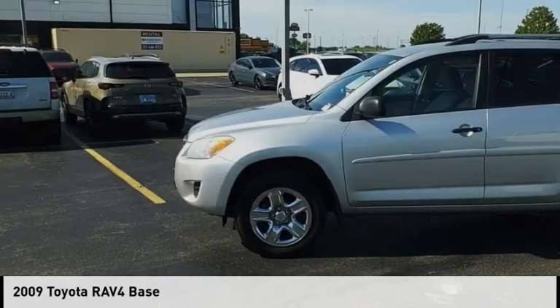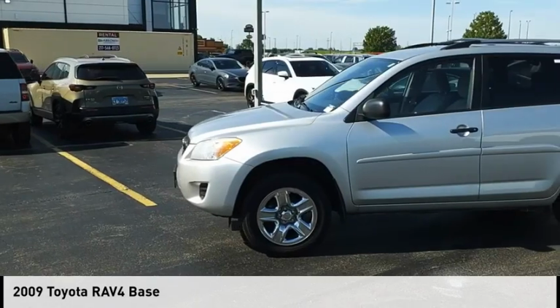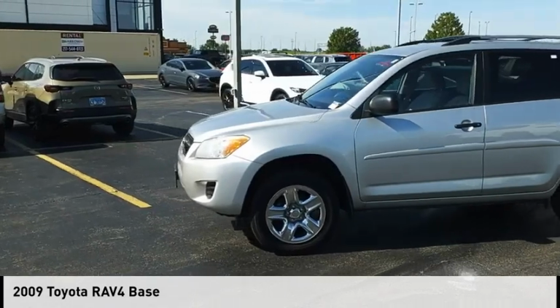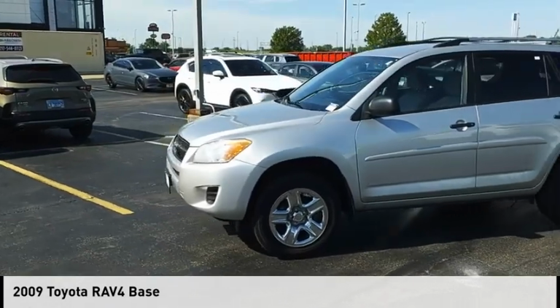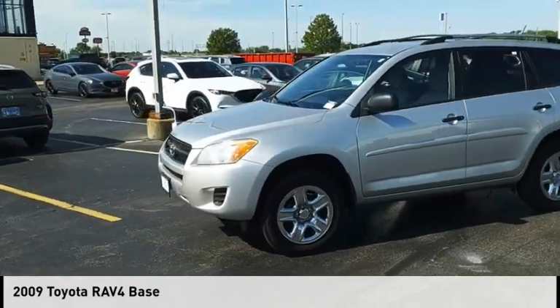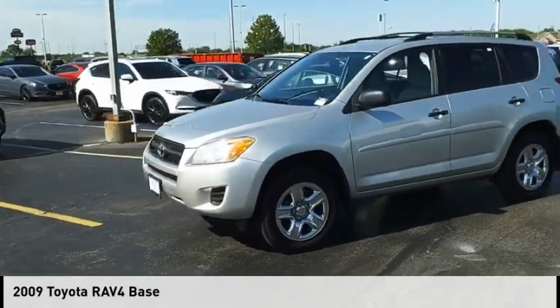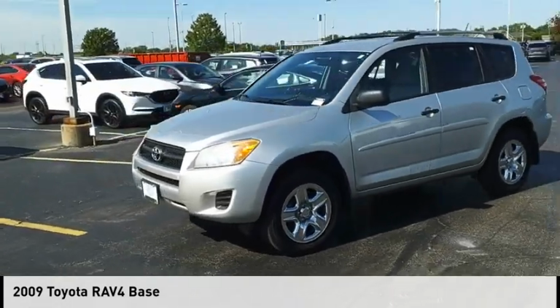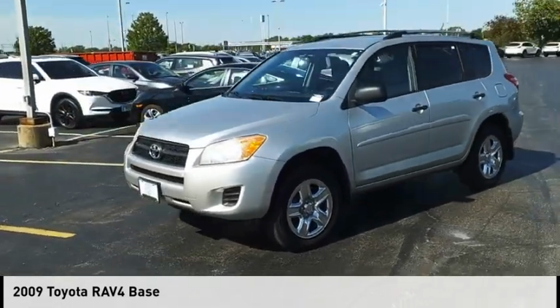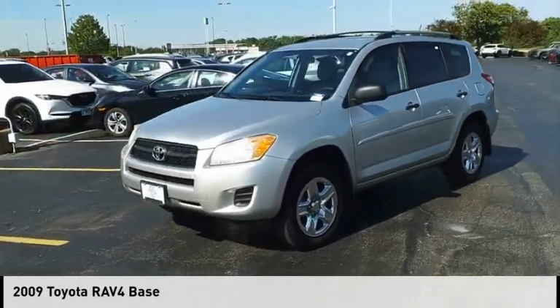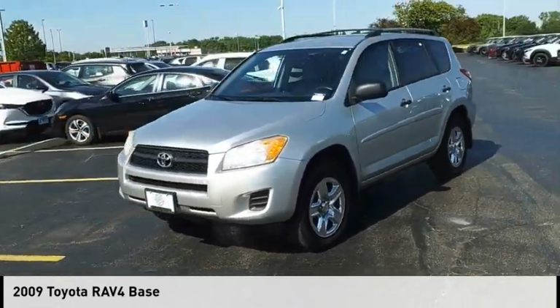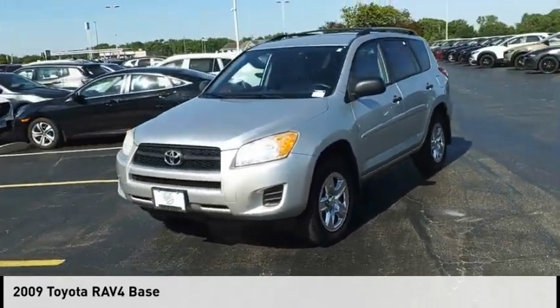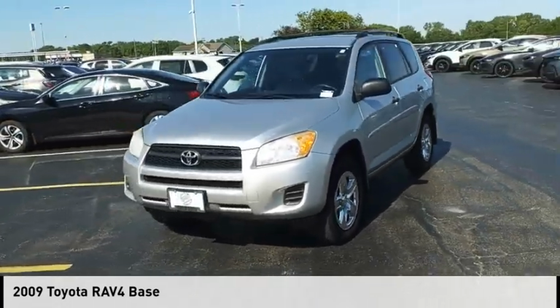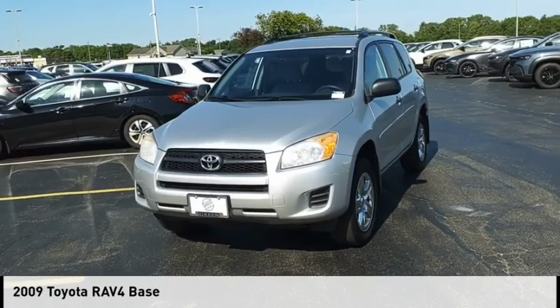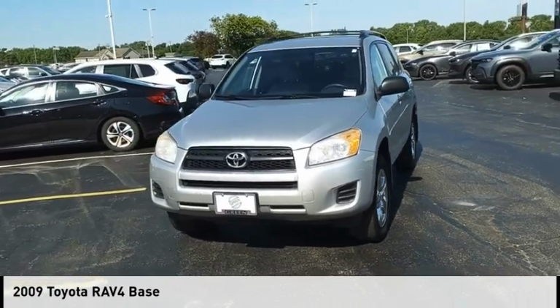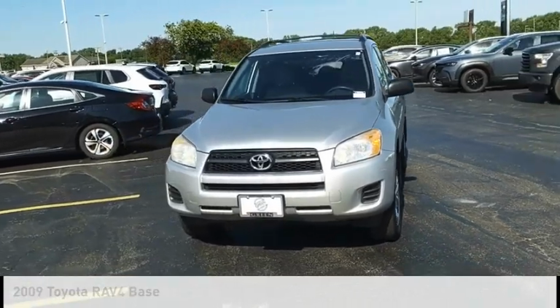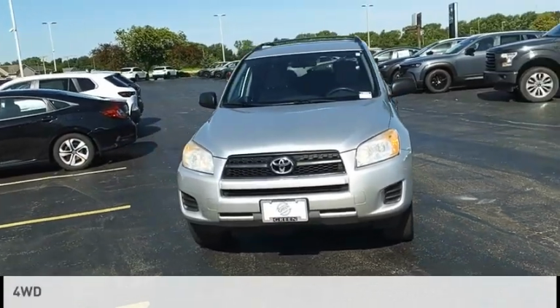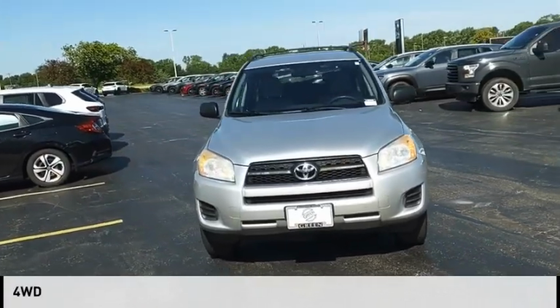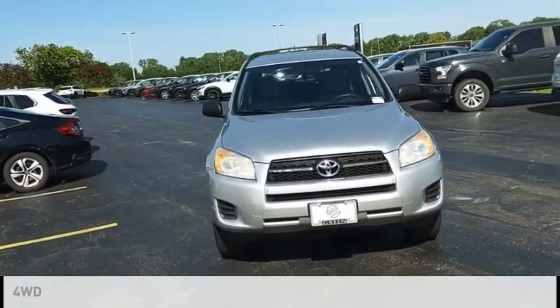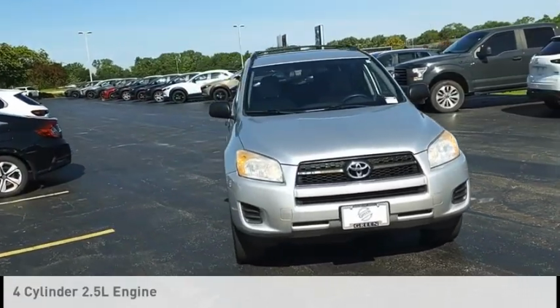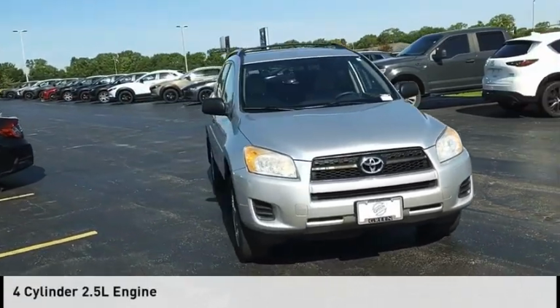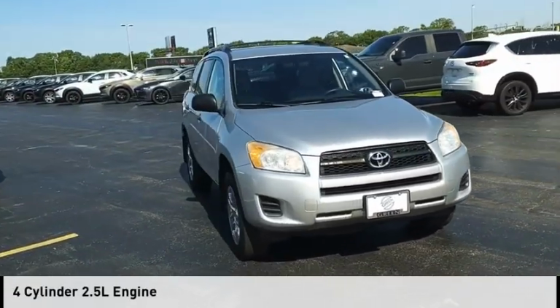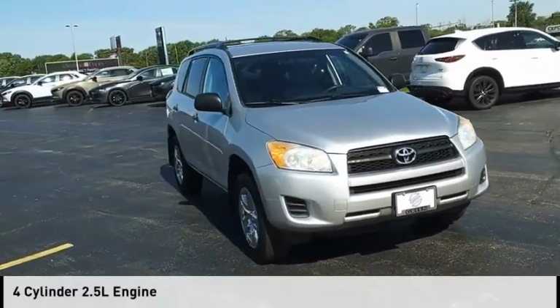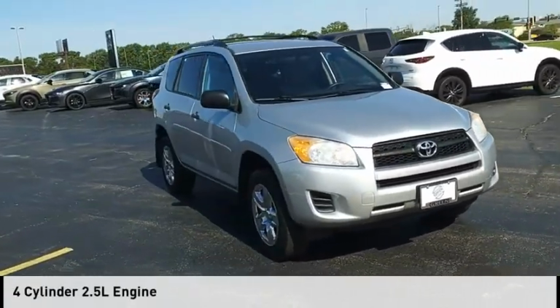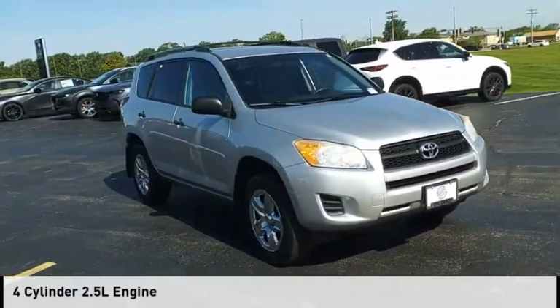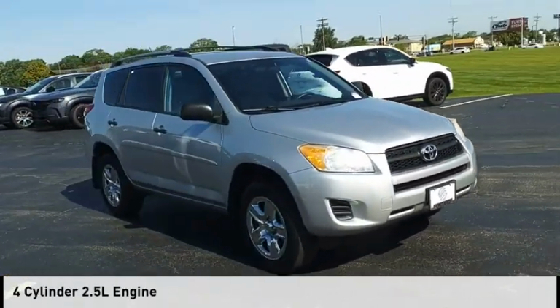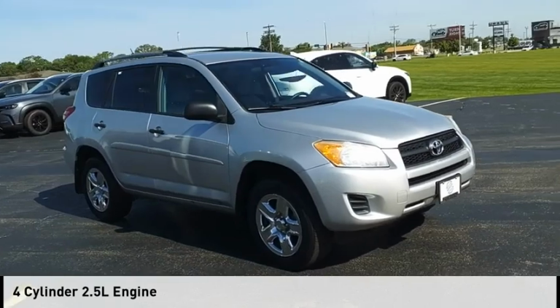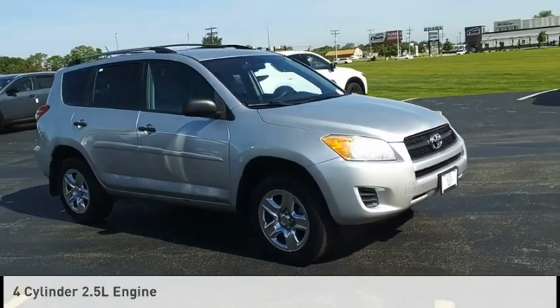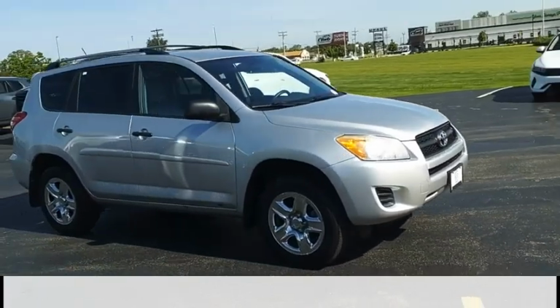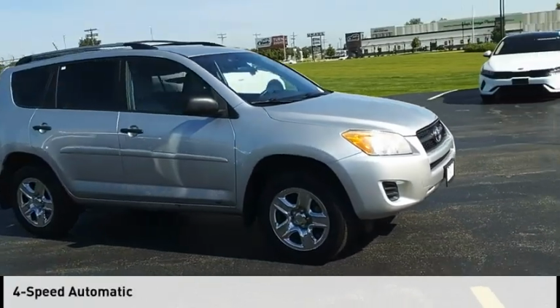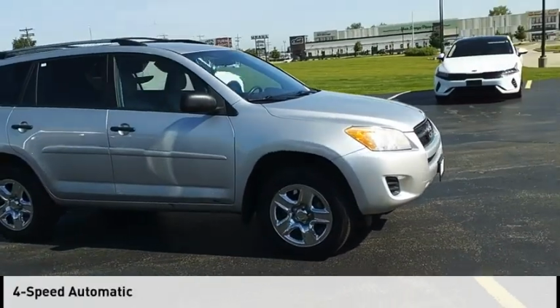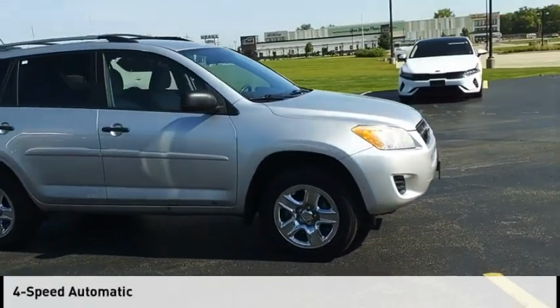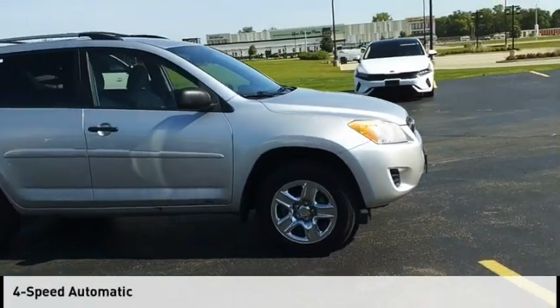Make a great choice today with the 2009 RAV4. This vehicle is powered by a four-wheel drive, four-cylinder, 2.5-liter engine, and comes with a four-speed automatic transmission.